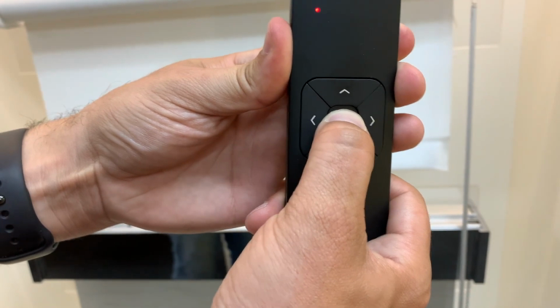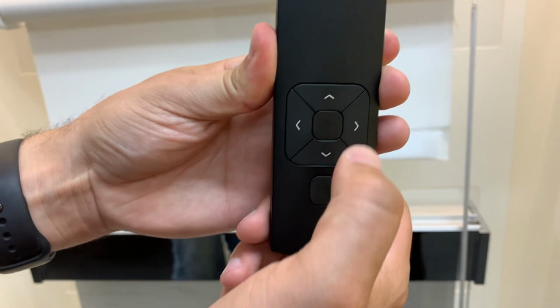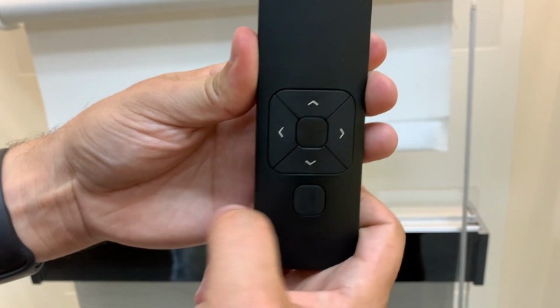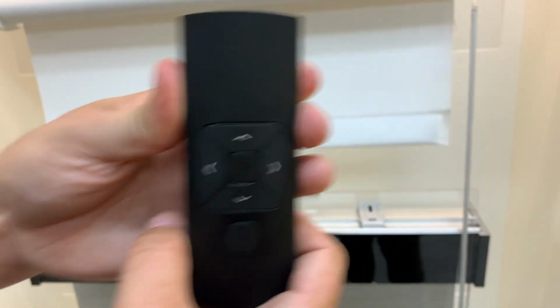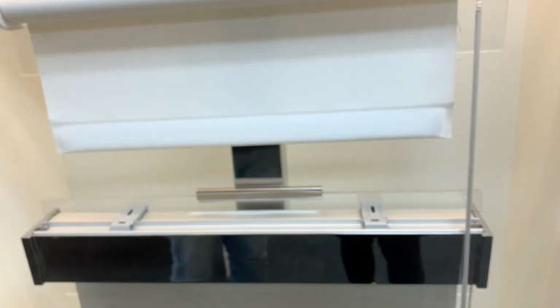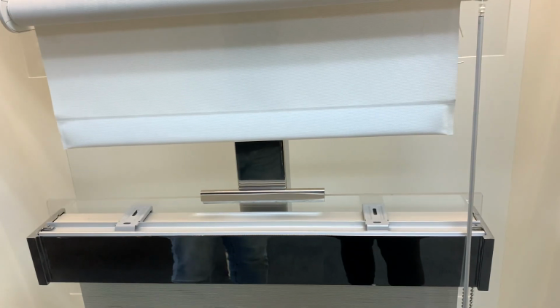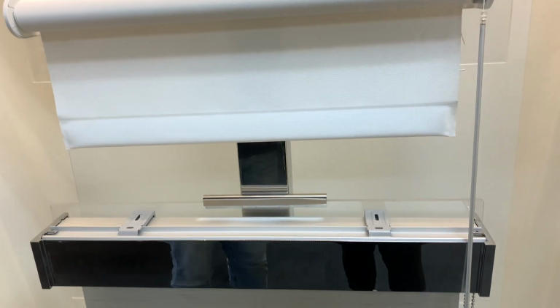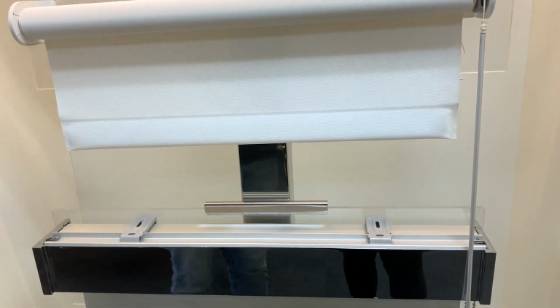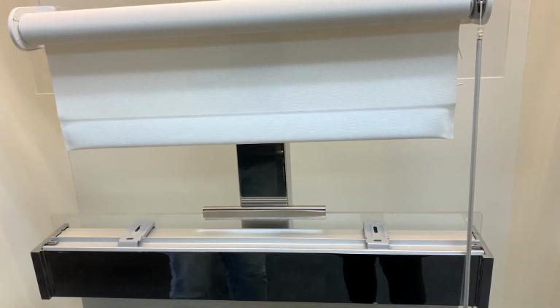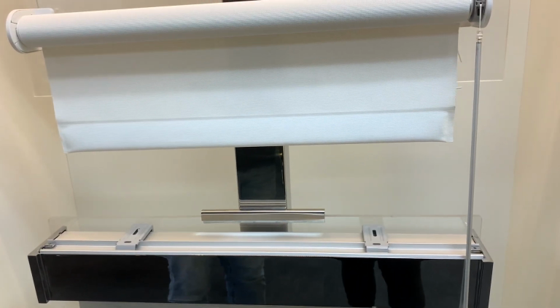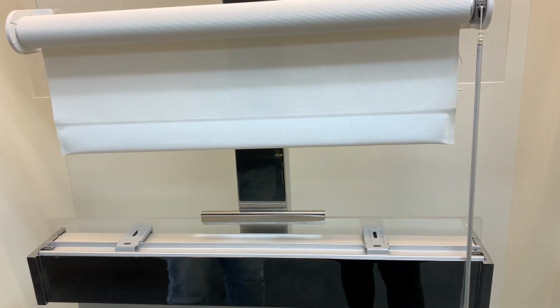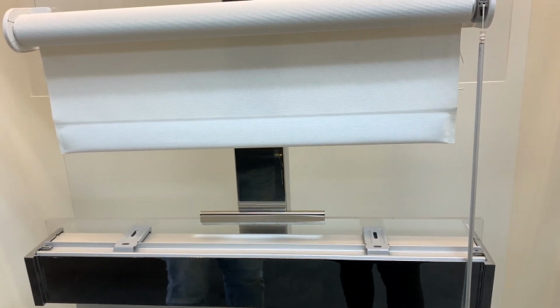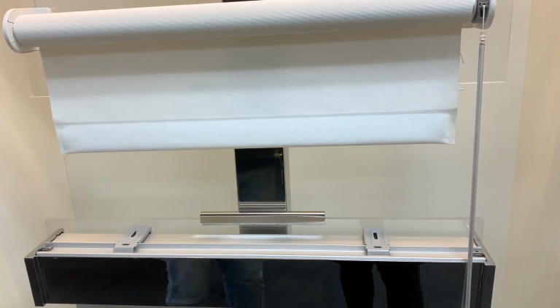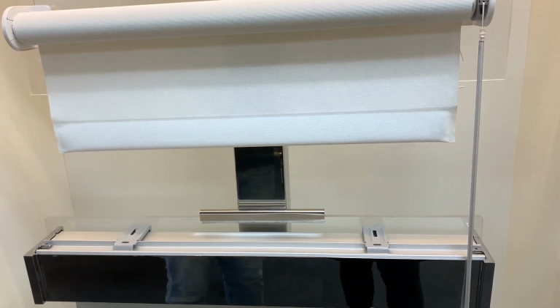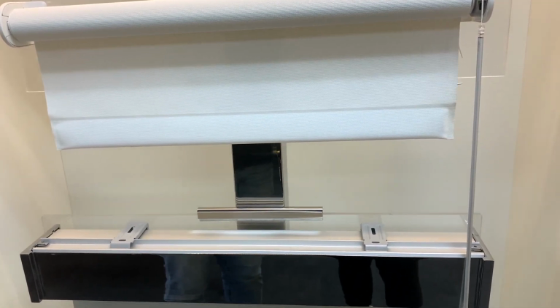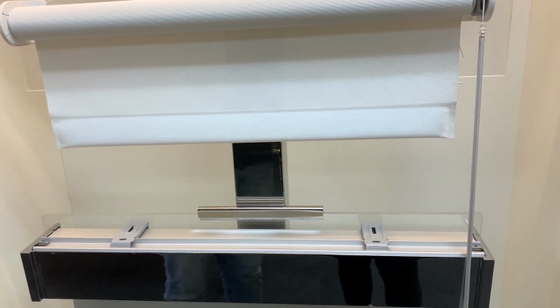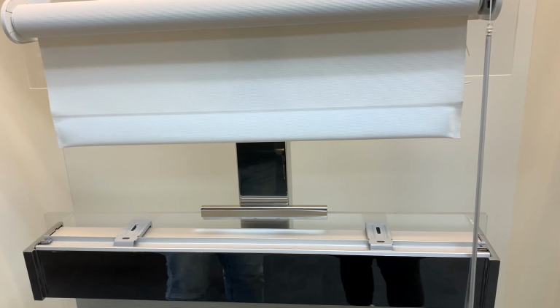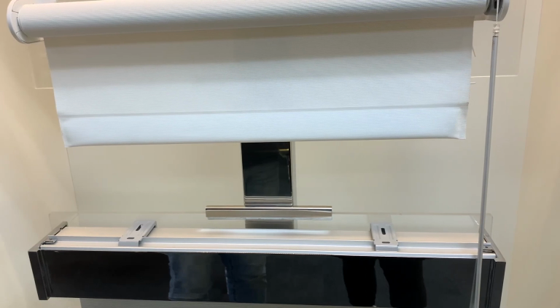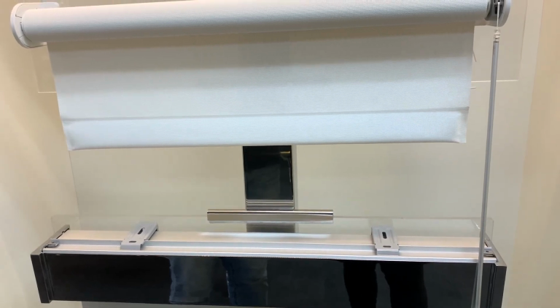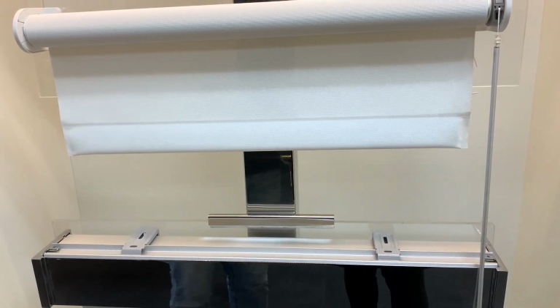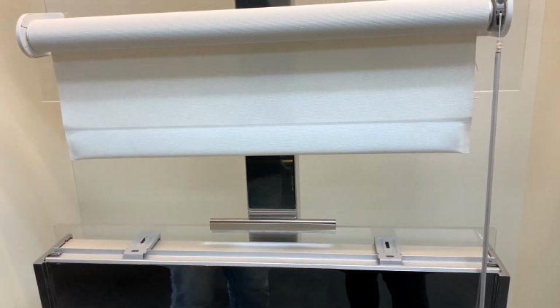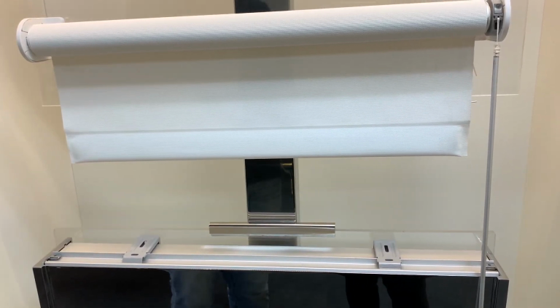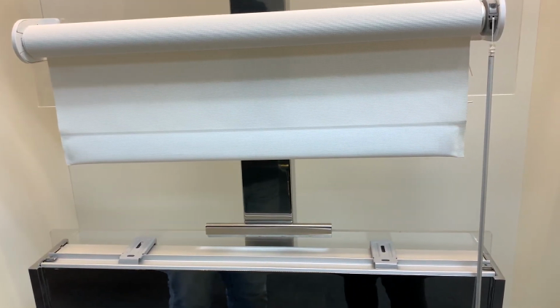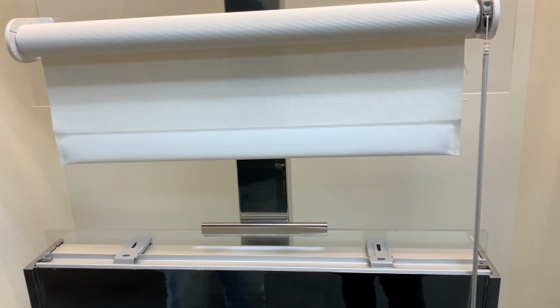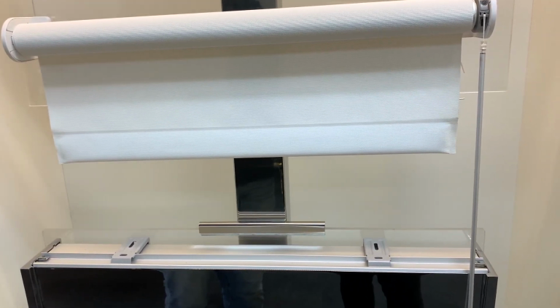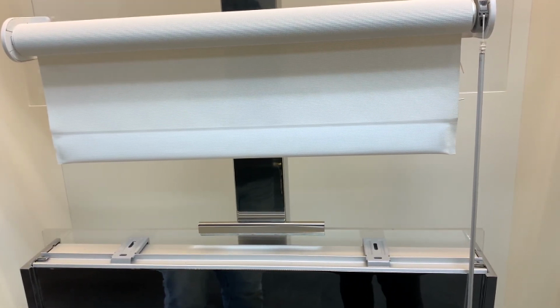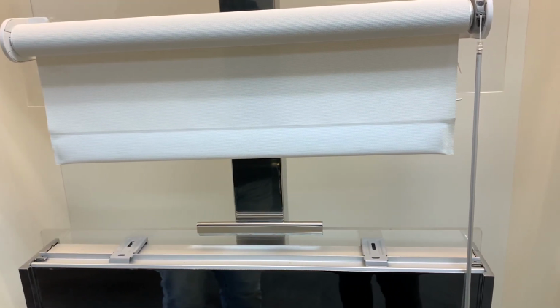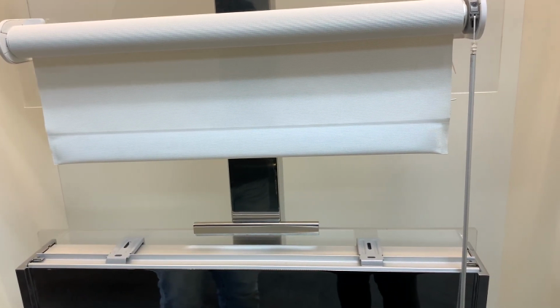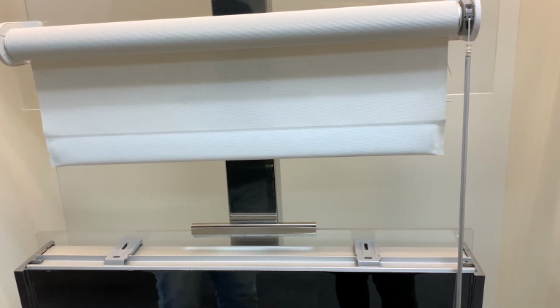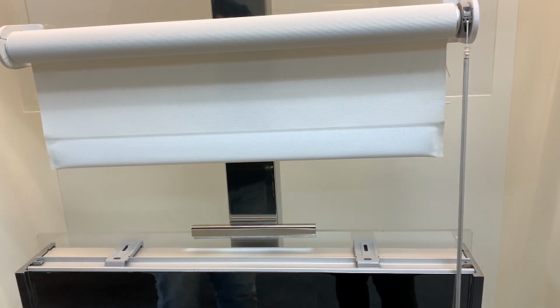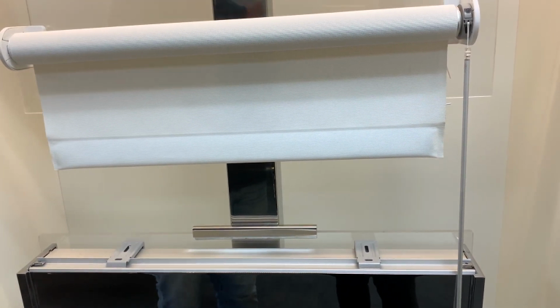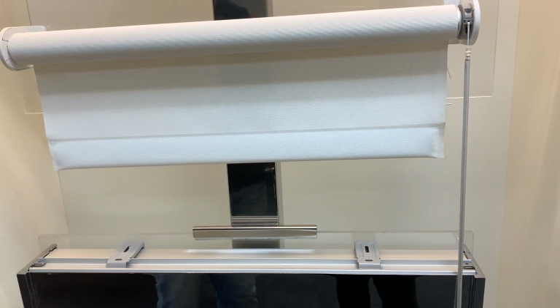It starts moving, I let go, and it goes to its favorite position. And that's how to set up the shade as brand new from scratch.